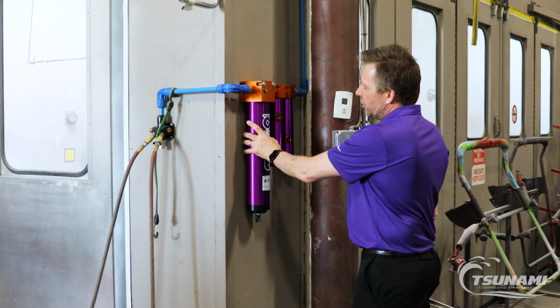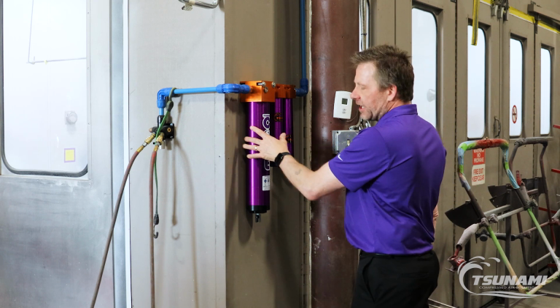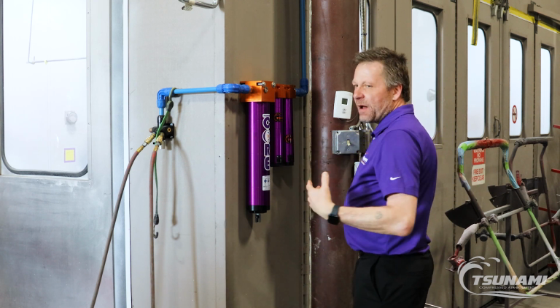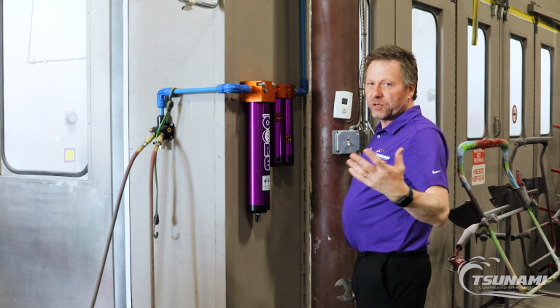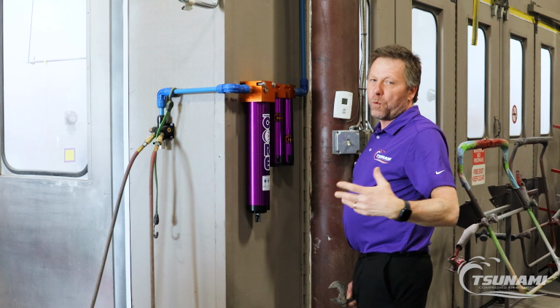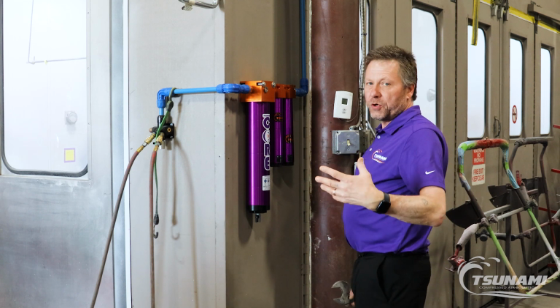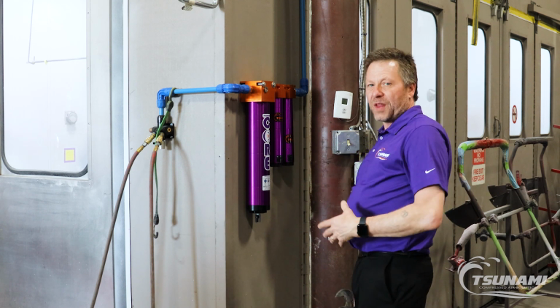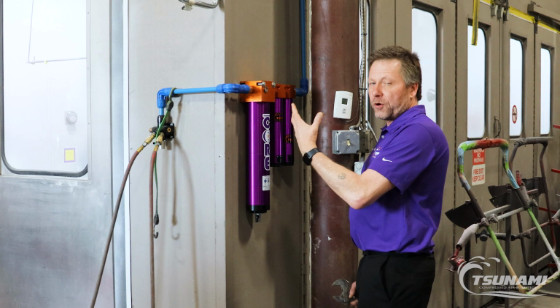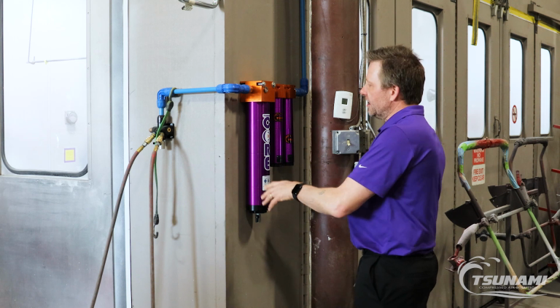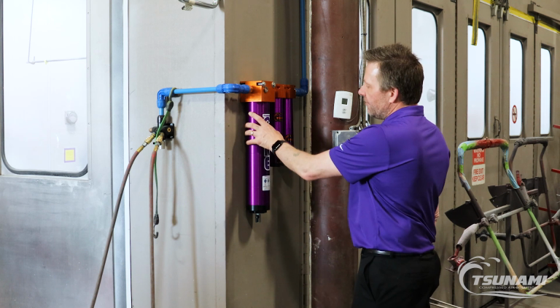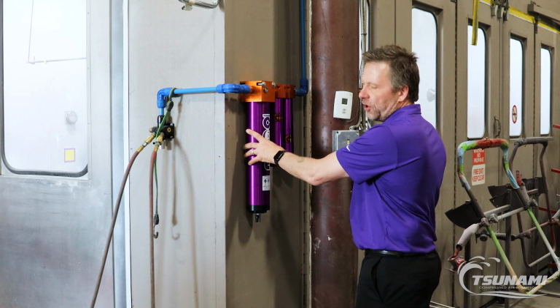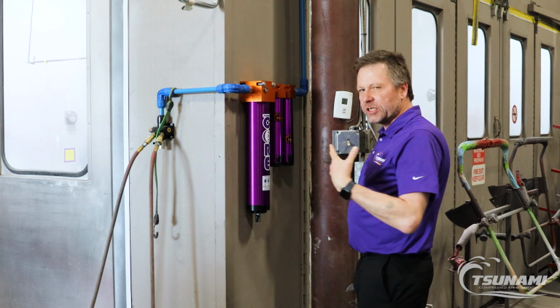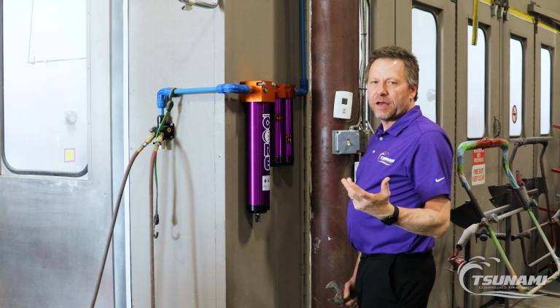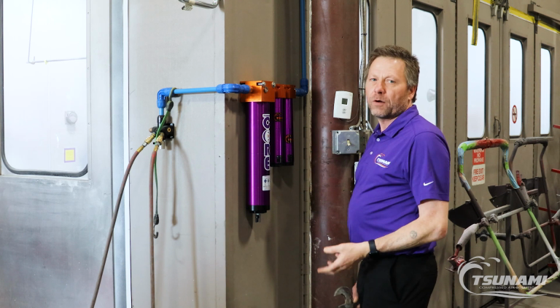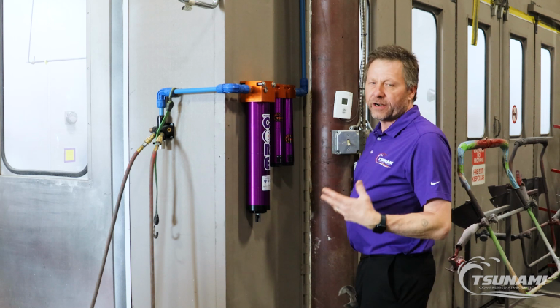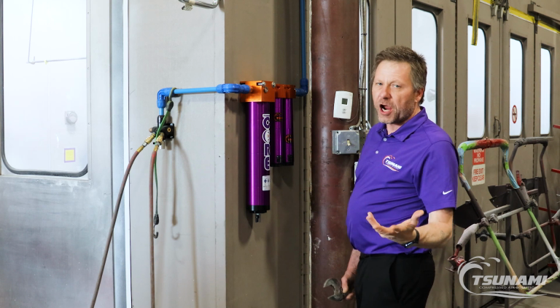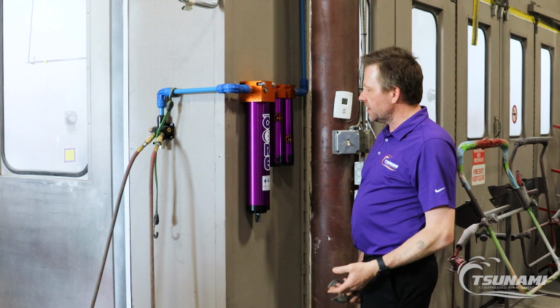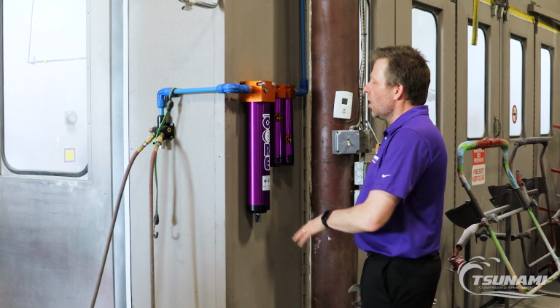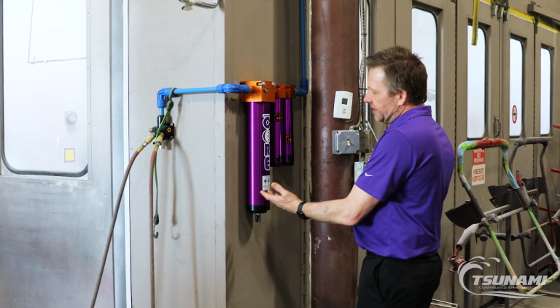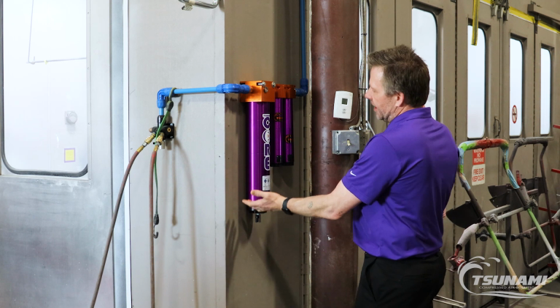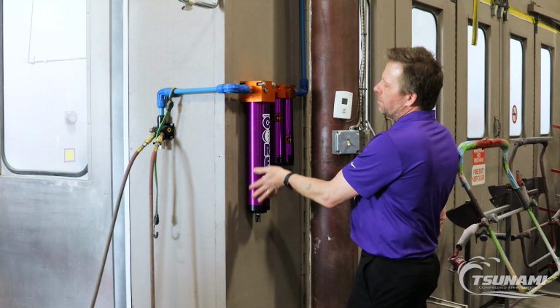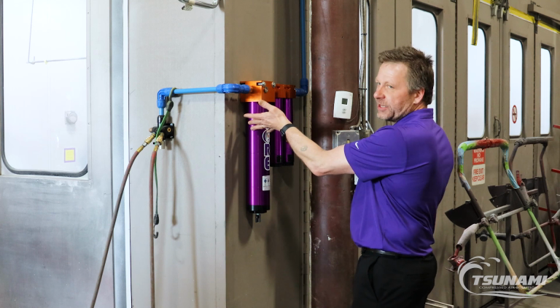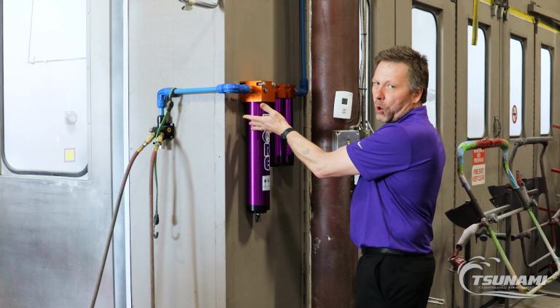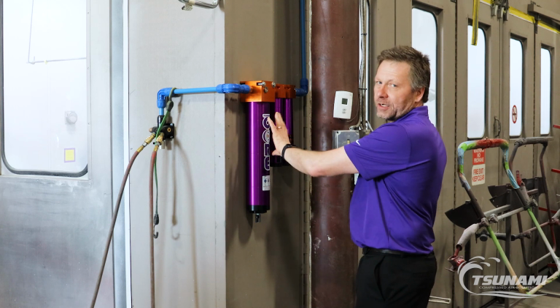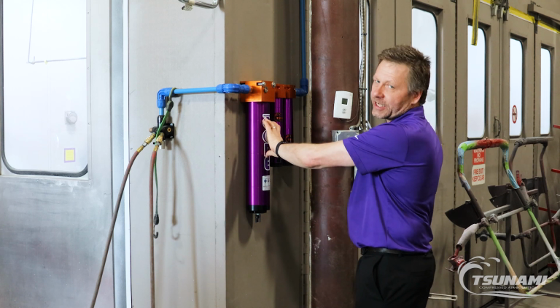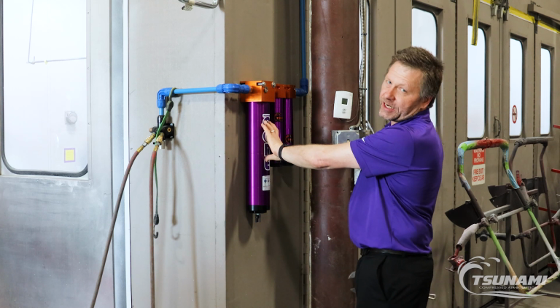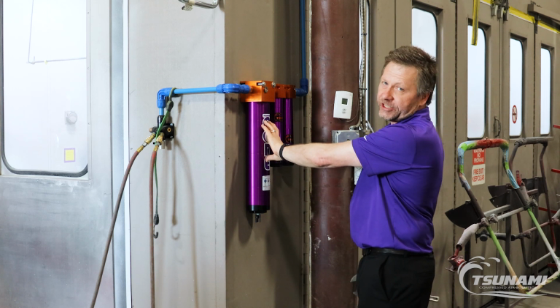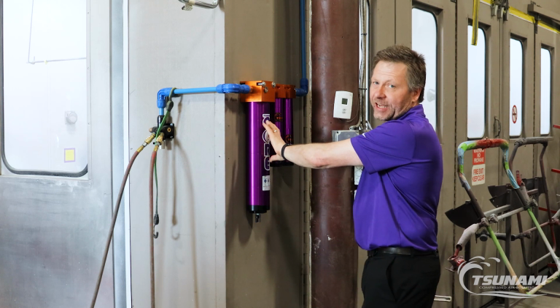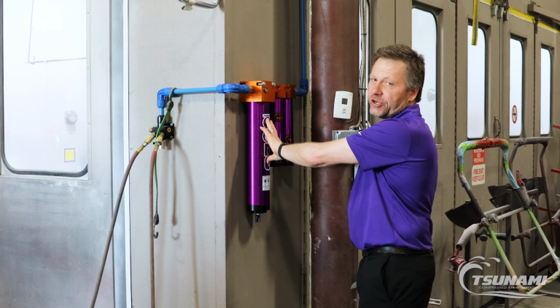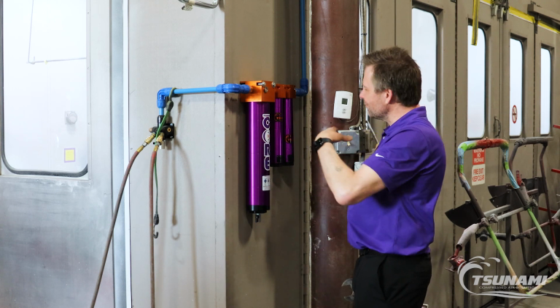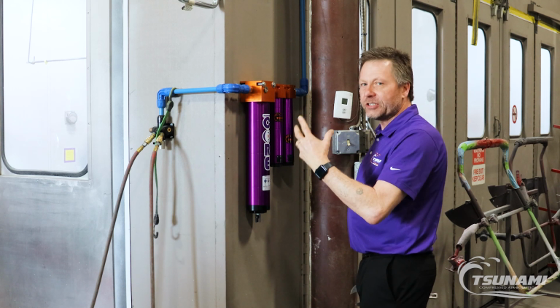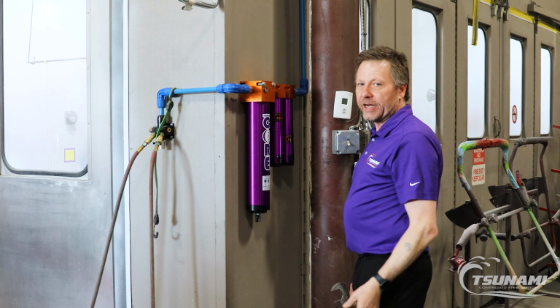Should they ever get to the point where they want to upgrade their system even further, we're going to talk to them about regenerative drying systems, which essentially replaces the core desiccant technology inside this unit every two minutes.